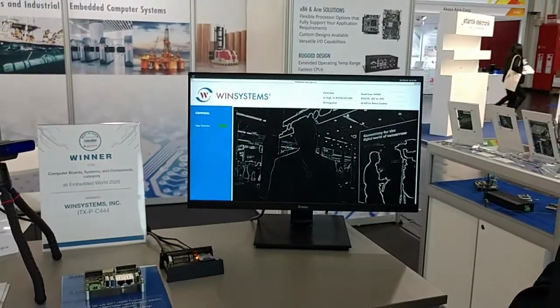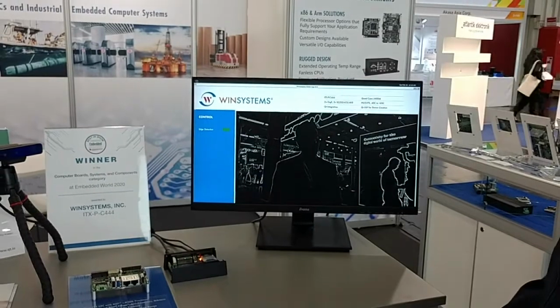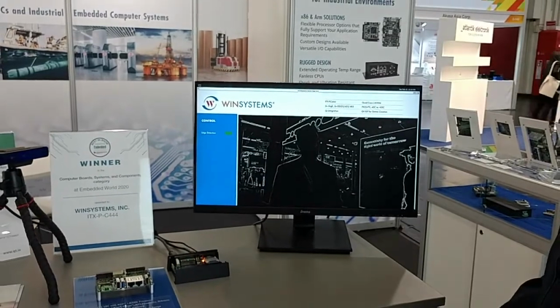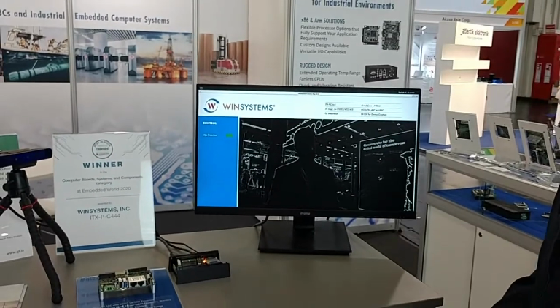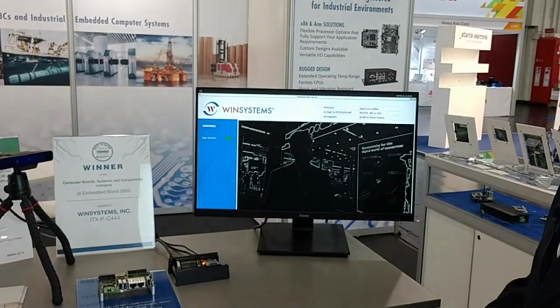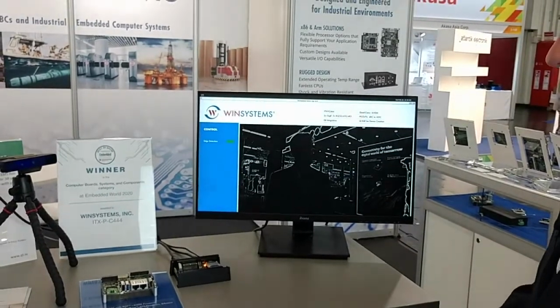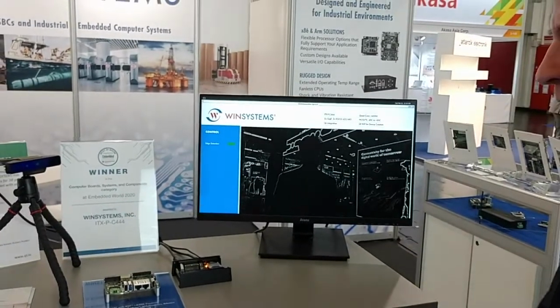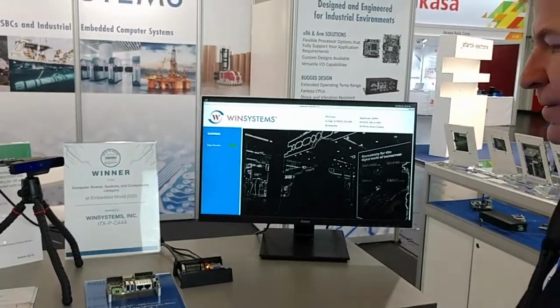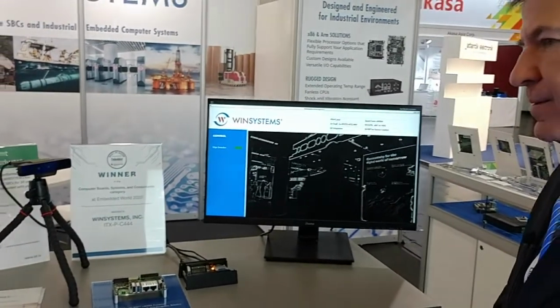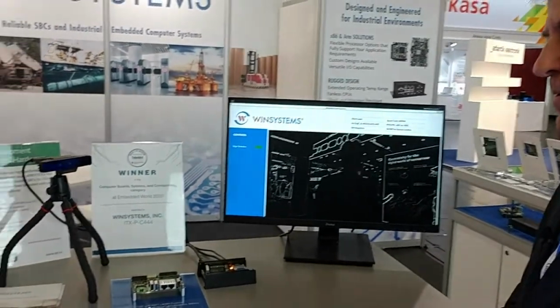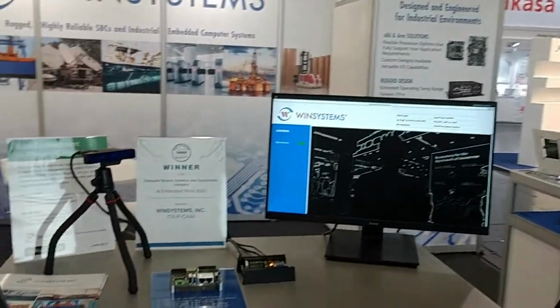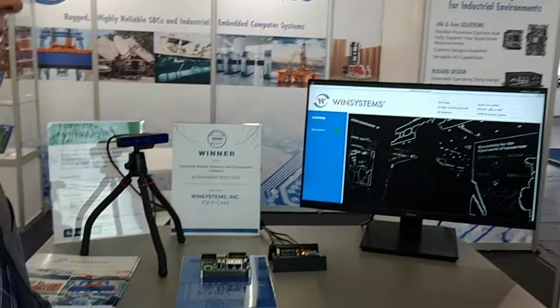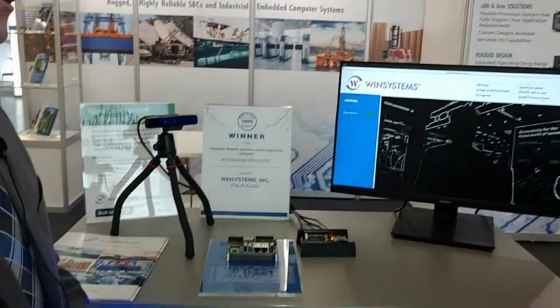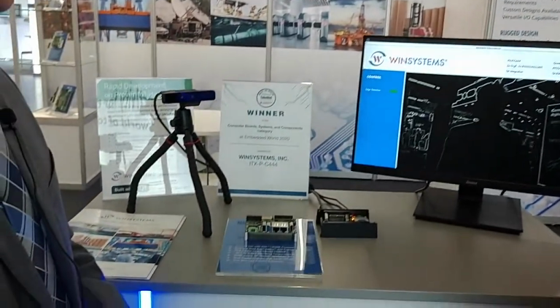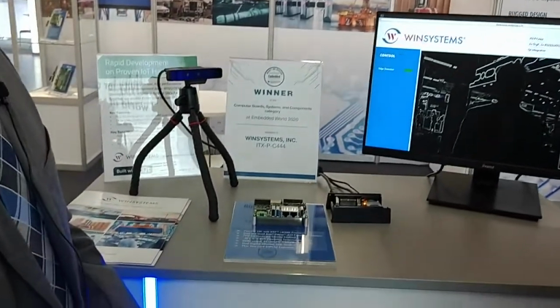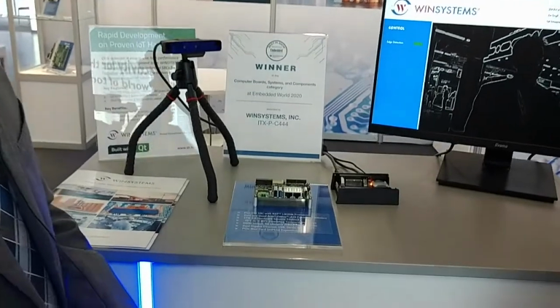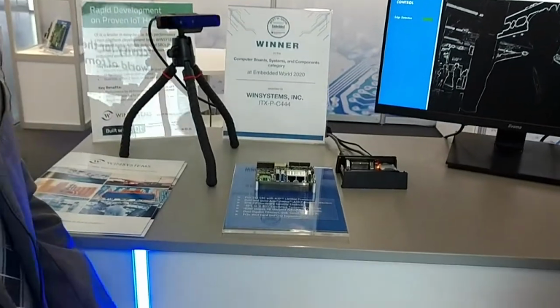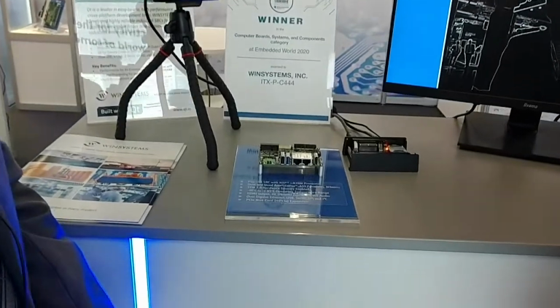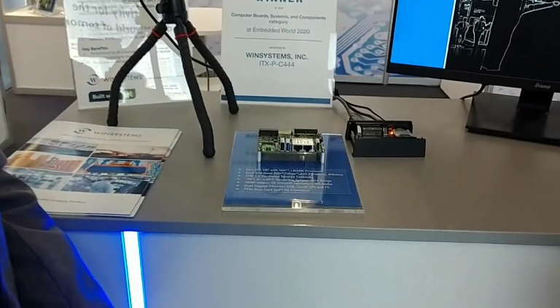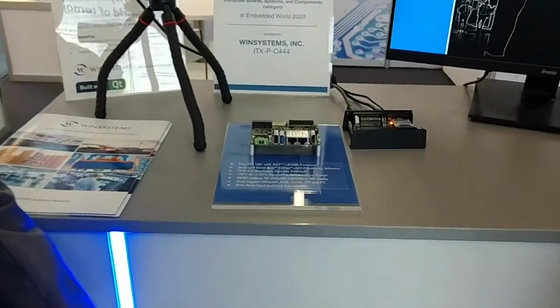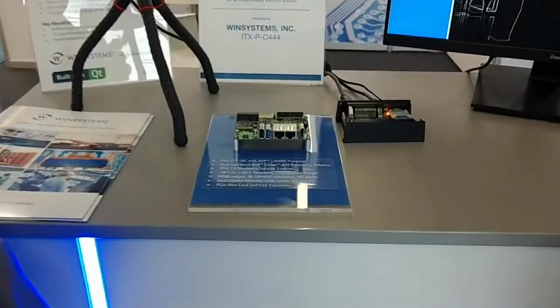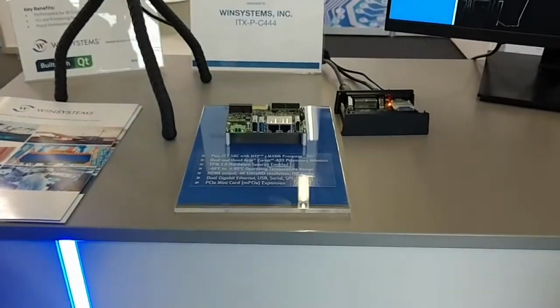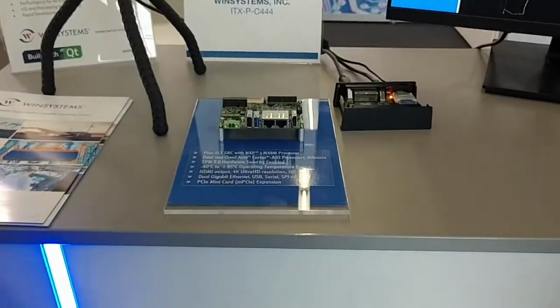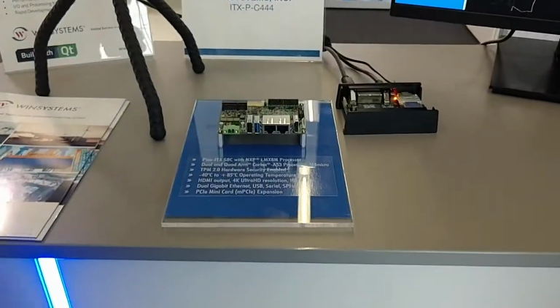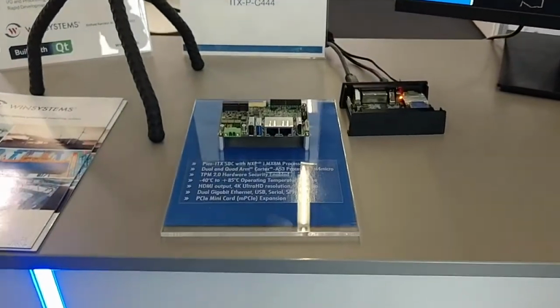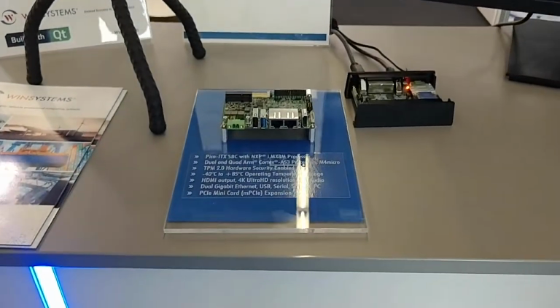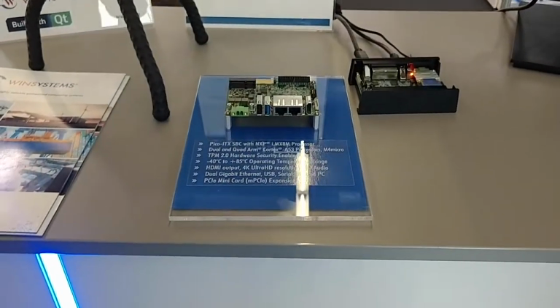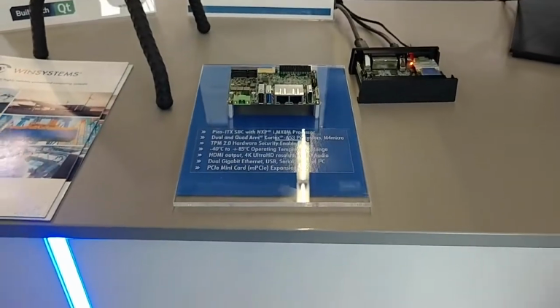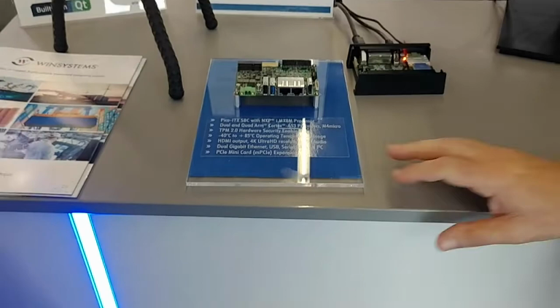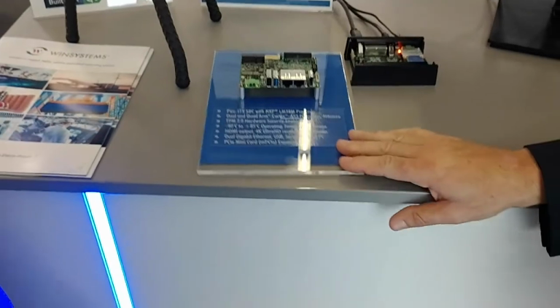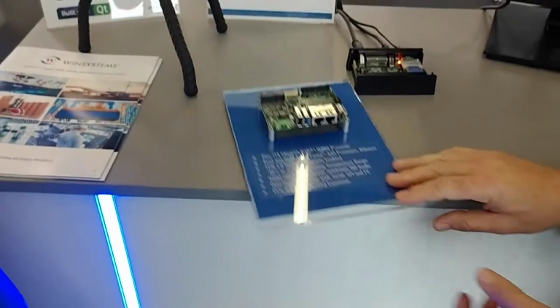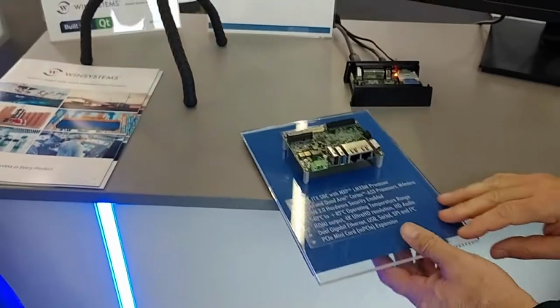And what's the board name that we're doing this on? This is the ITX-P-C444. Sure about that? Yes. I just happen to have one handy.